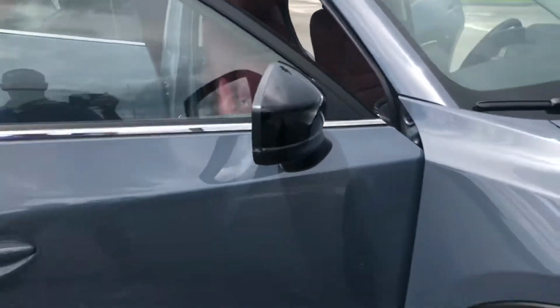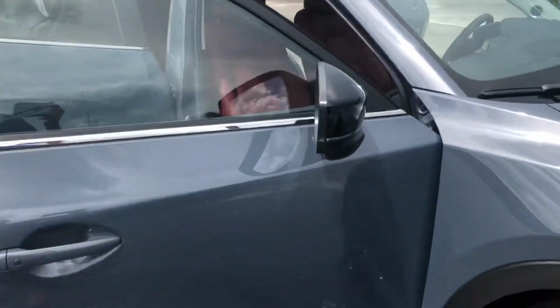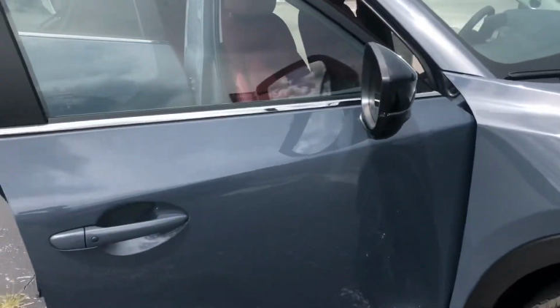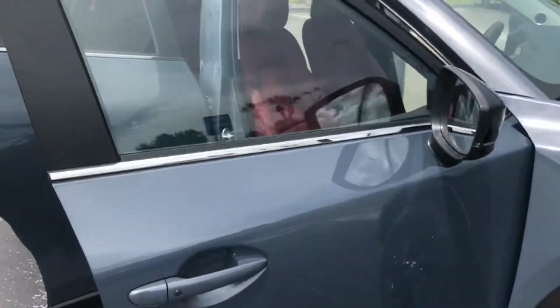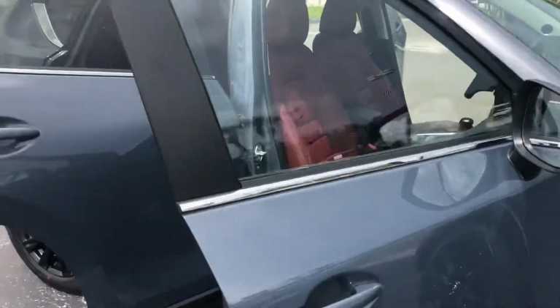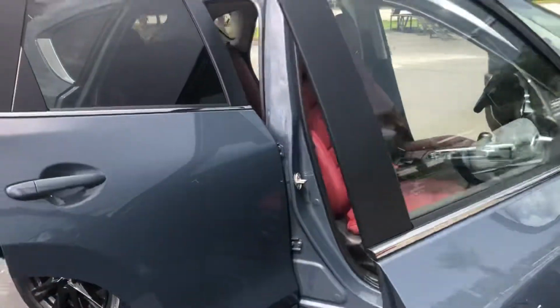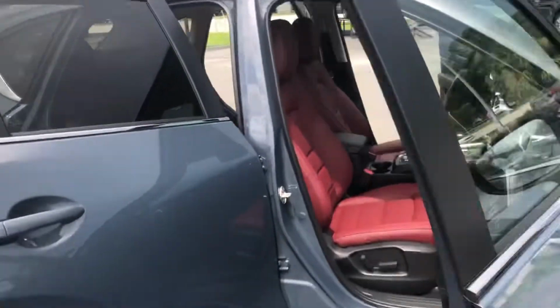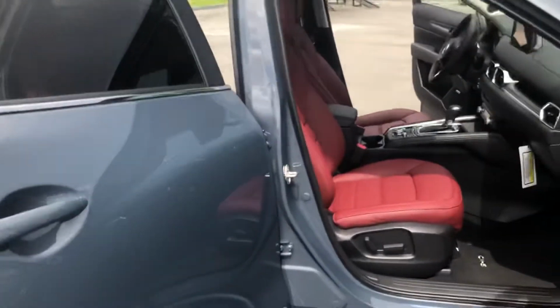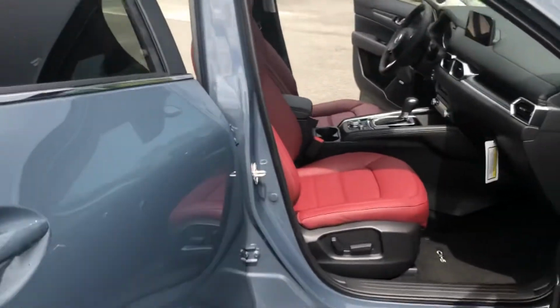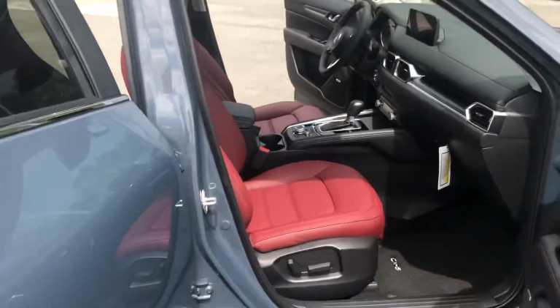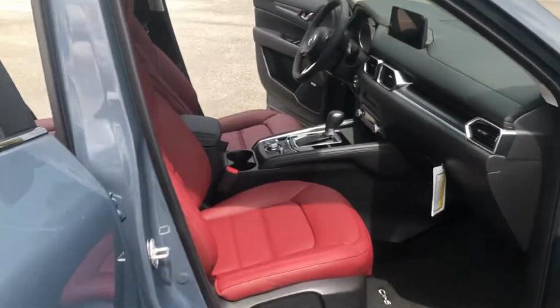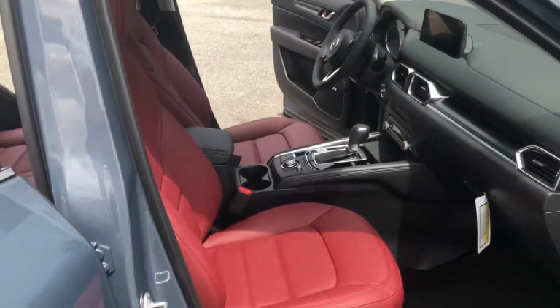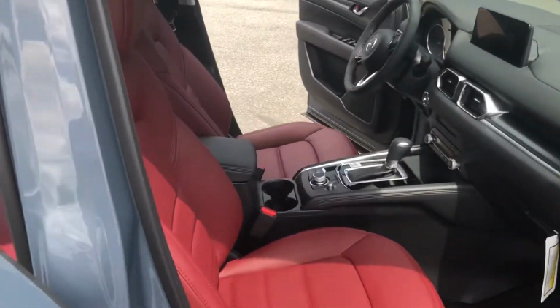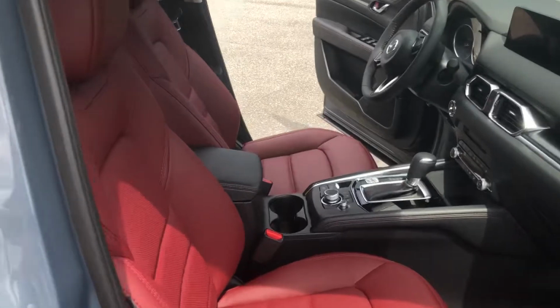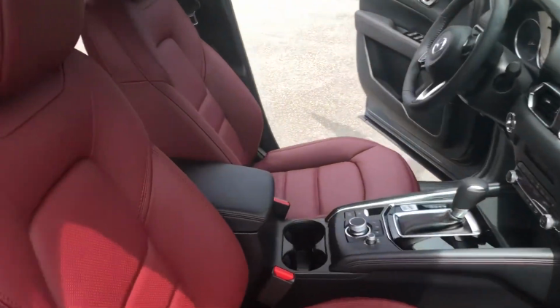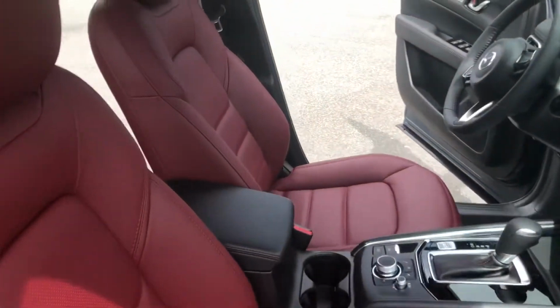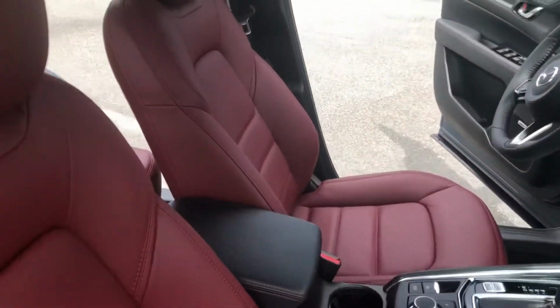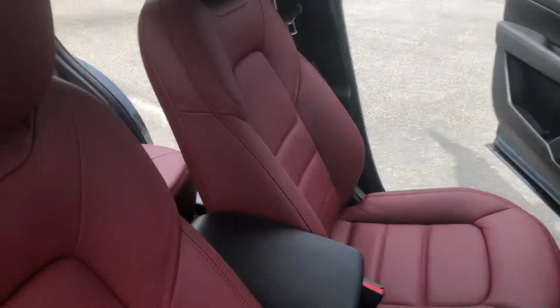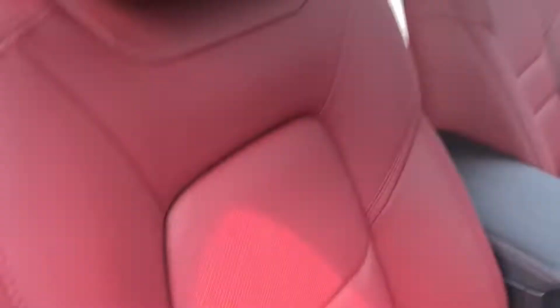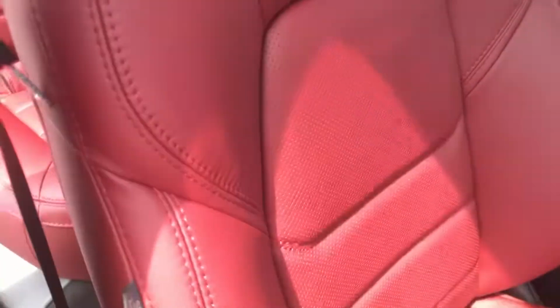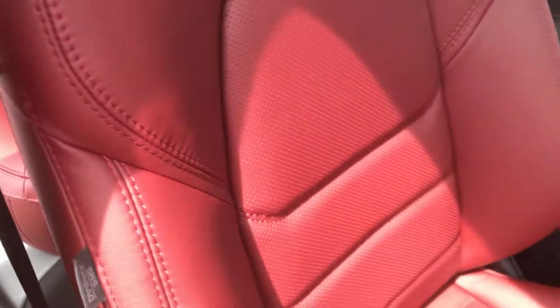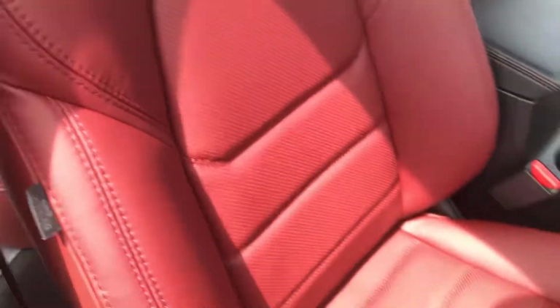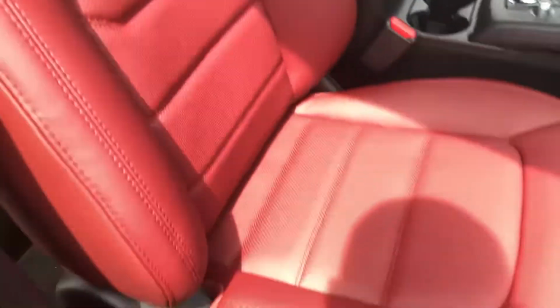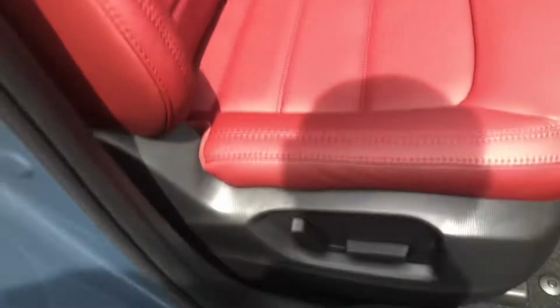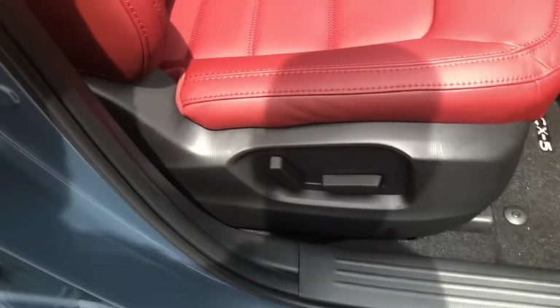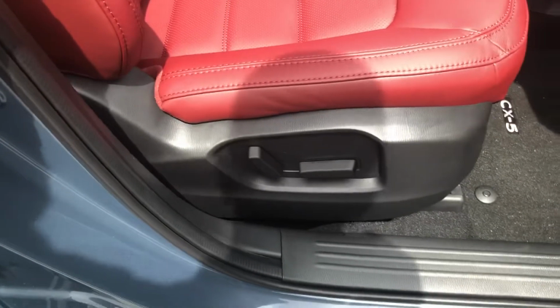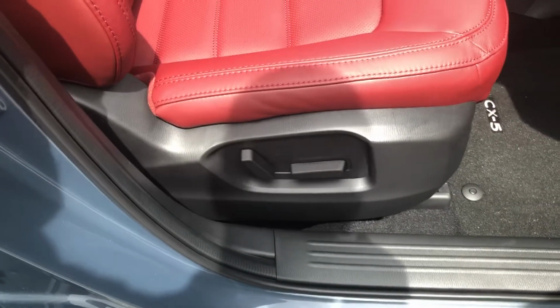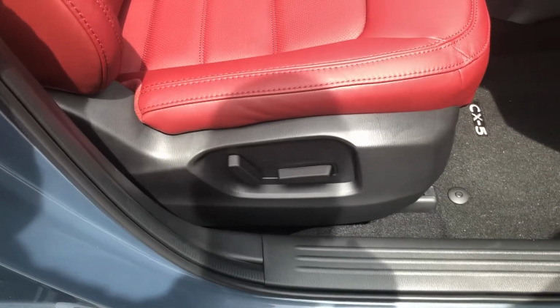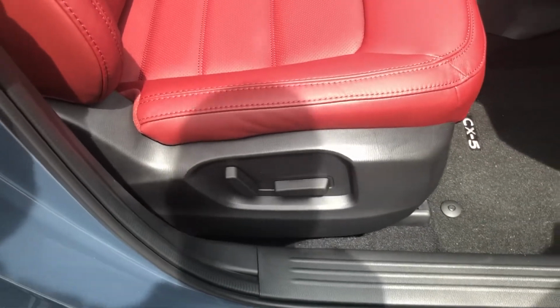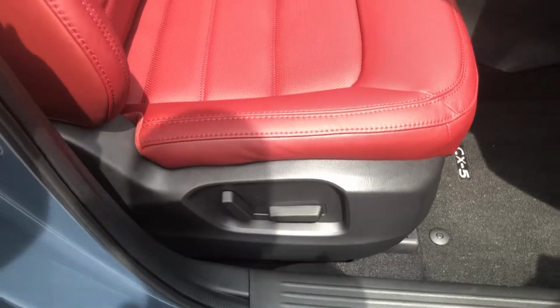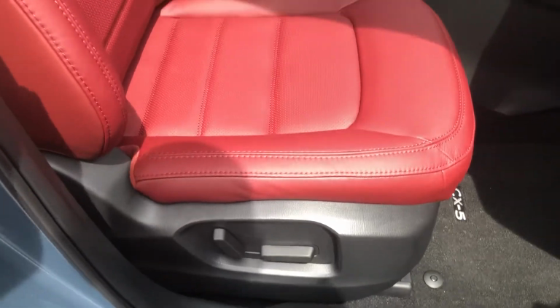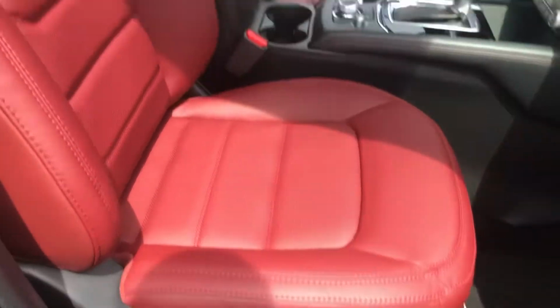The really nice thing about this is the interior. It's got the nice red leather interior with the red stitching, and power seats on both the driver's side and passenger's side.